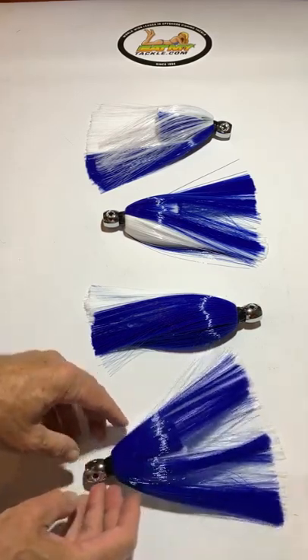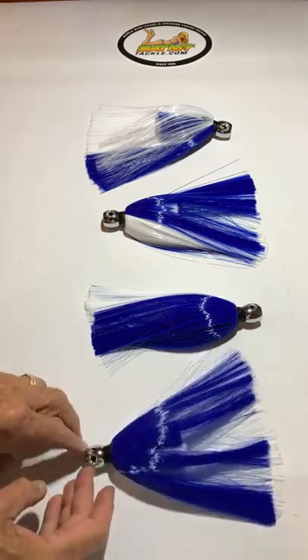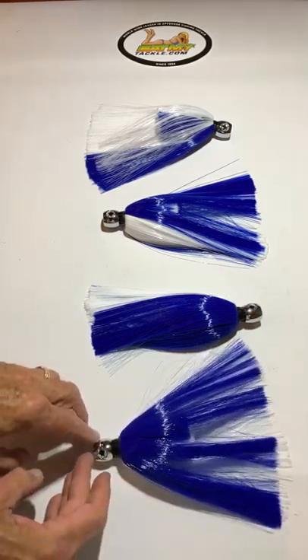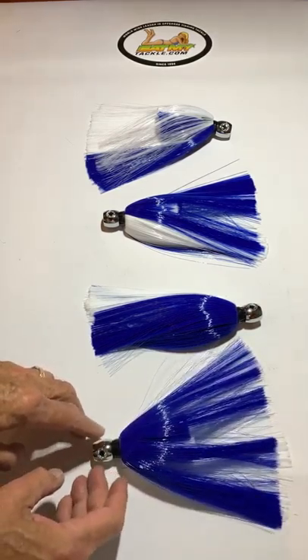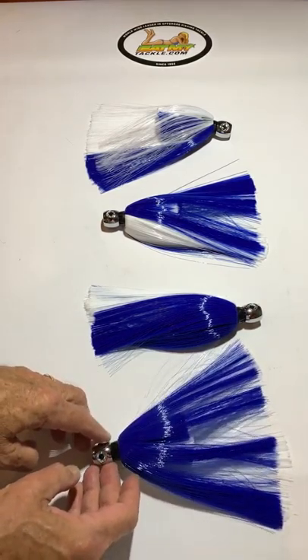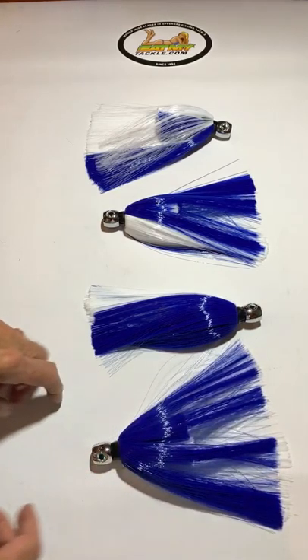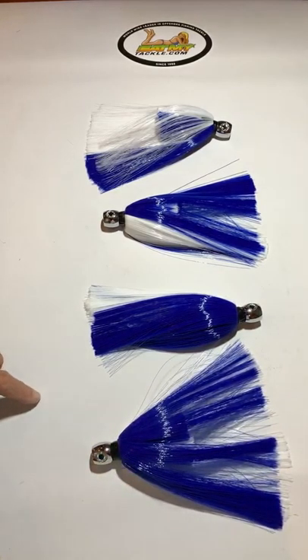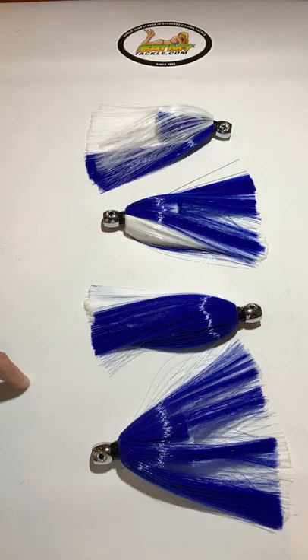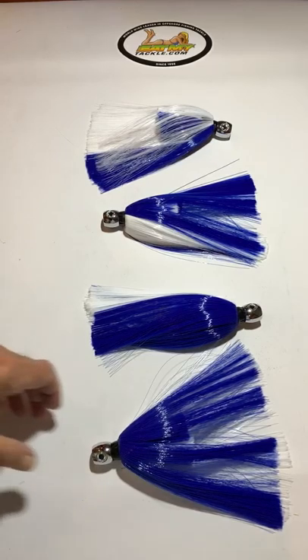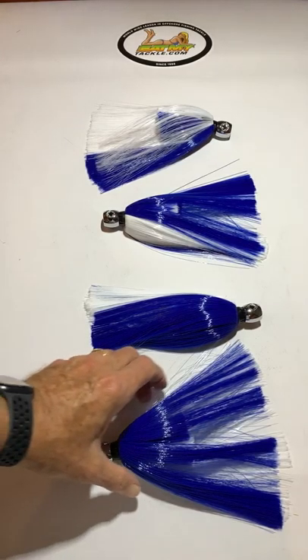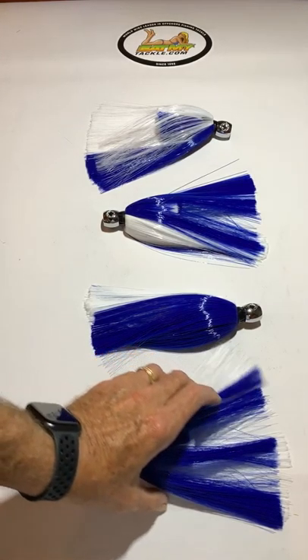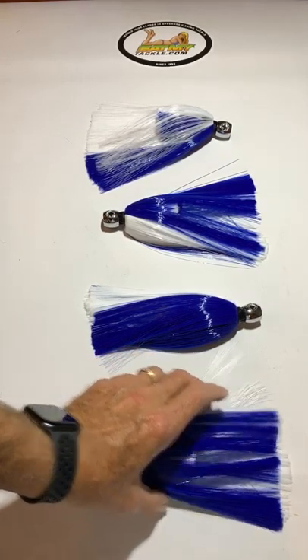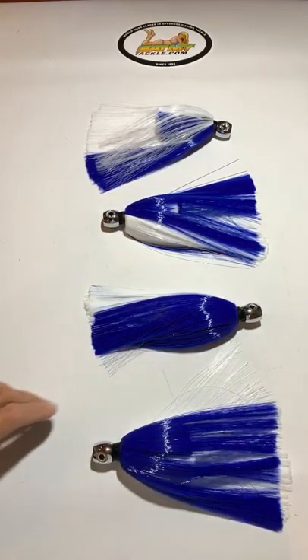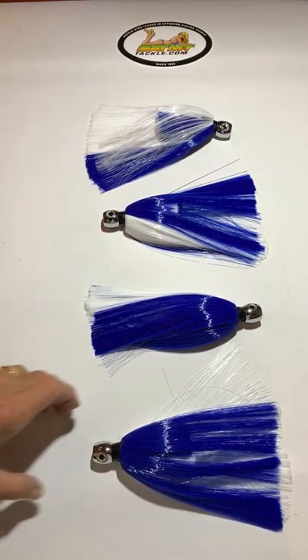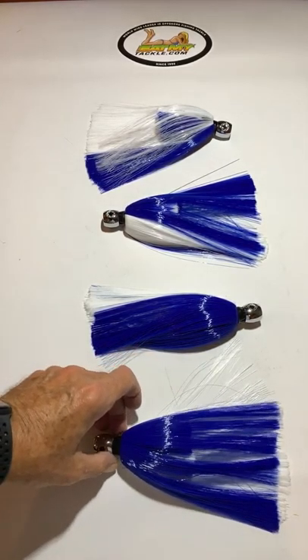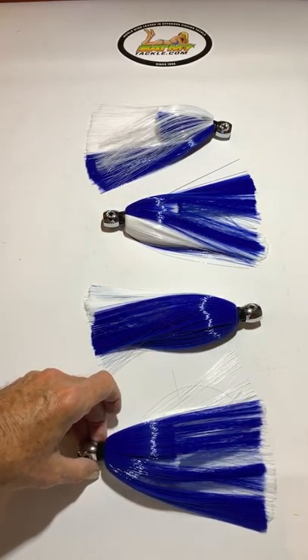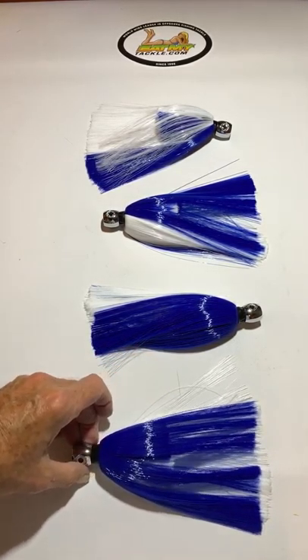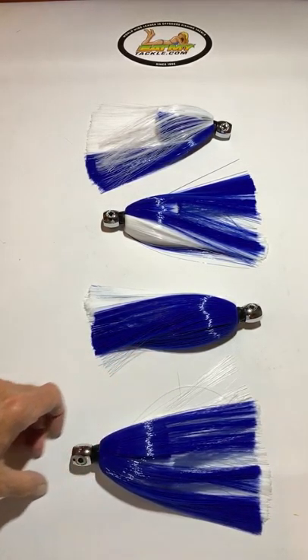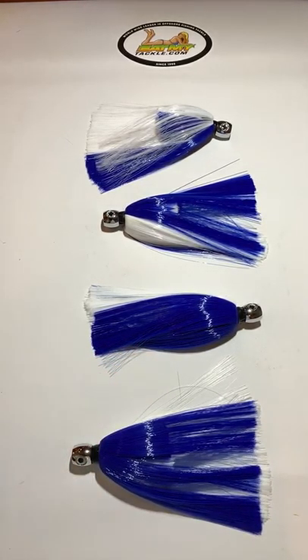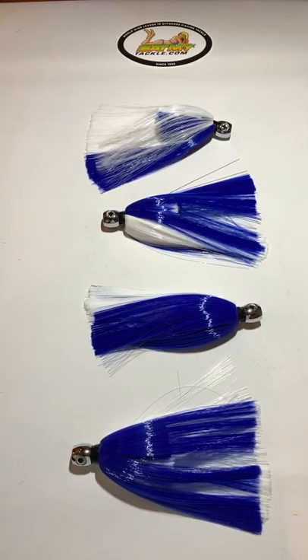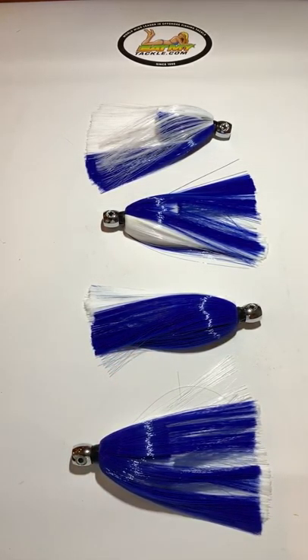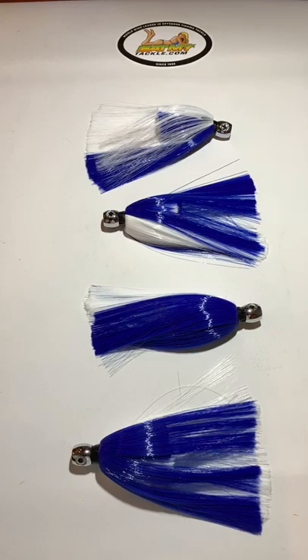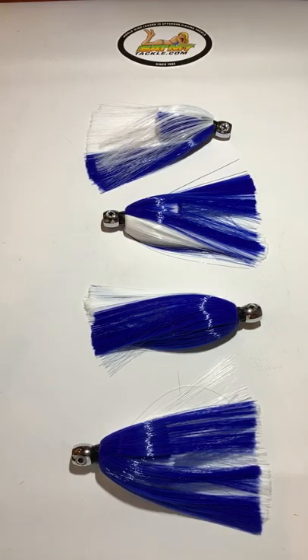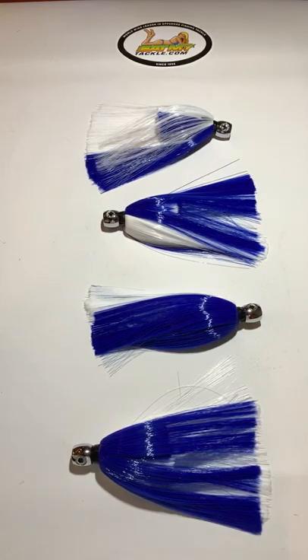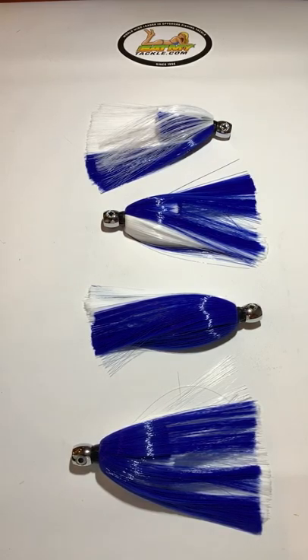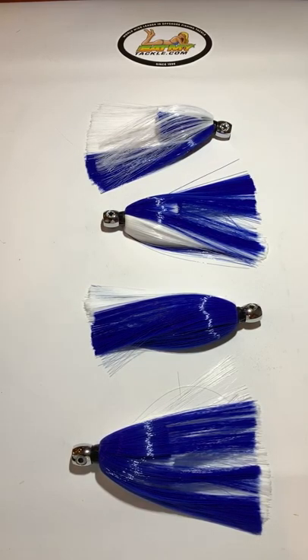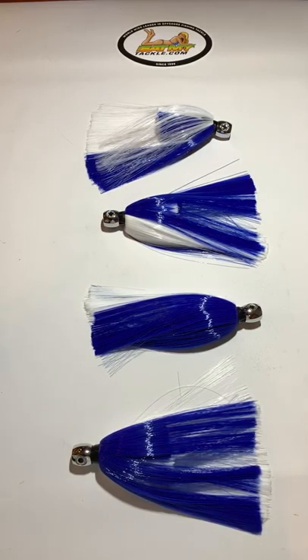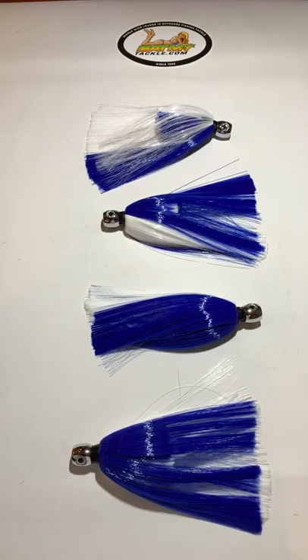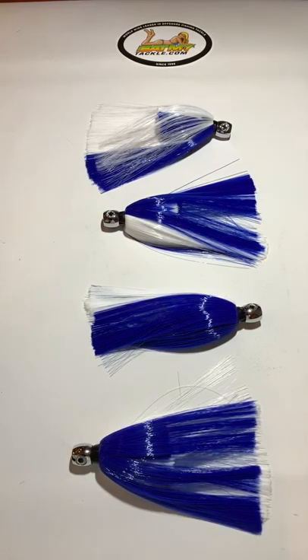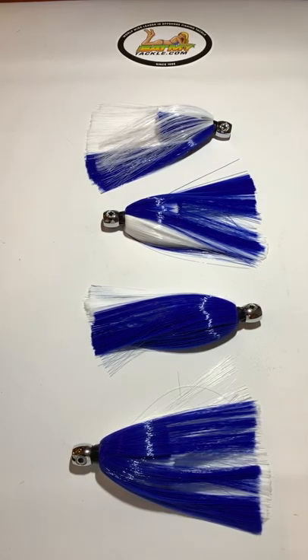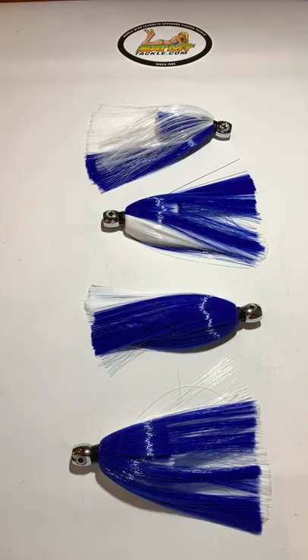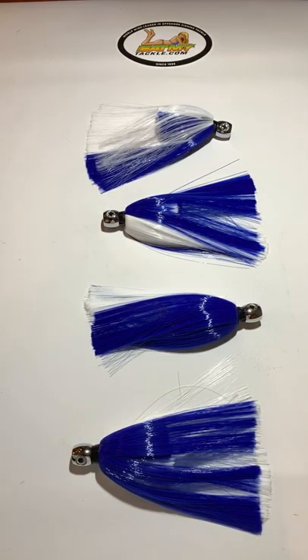Big, realistic eyes that bug out, and blue and white is one of the most traditional offshore colors, especially for sailfish — dolphin like them too. They're just a great, all-around, good combination.